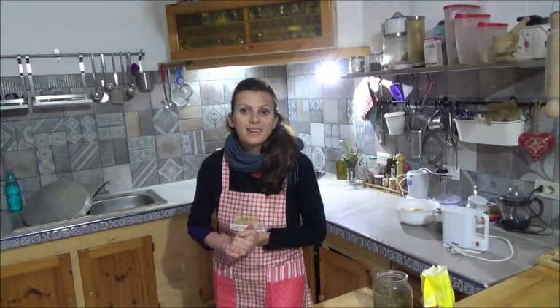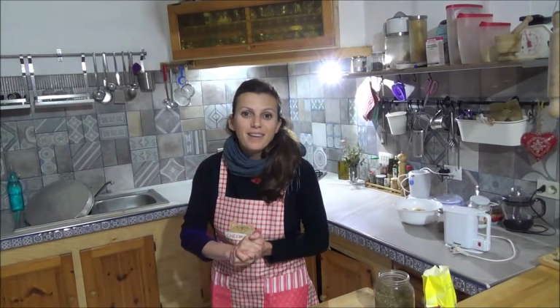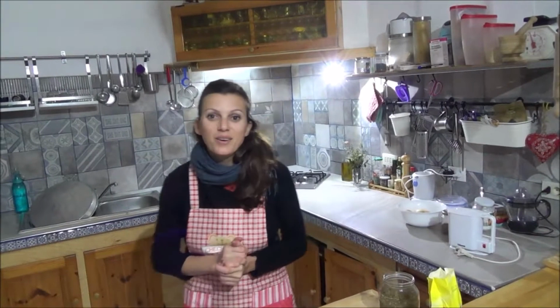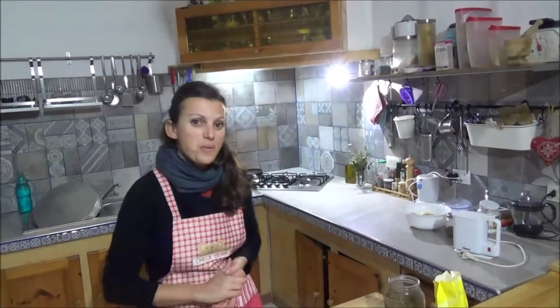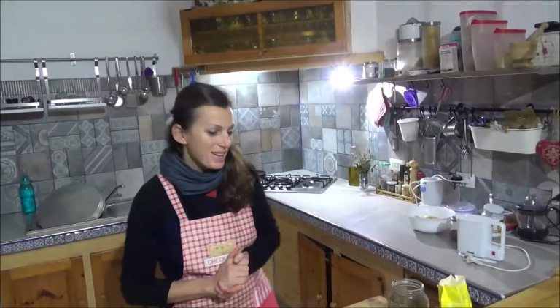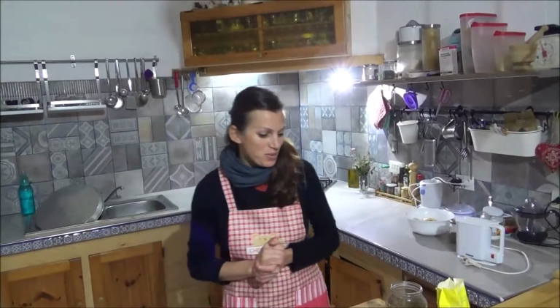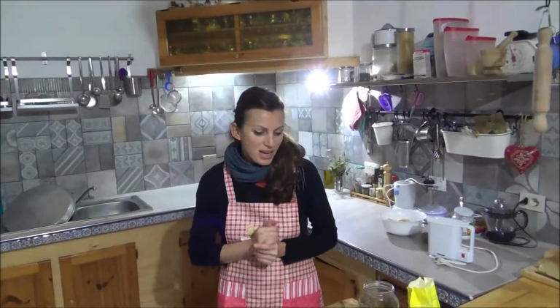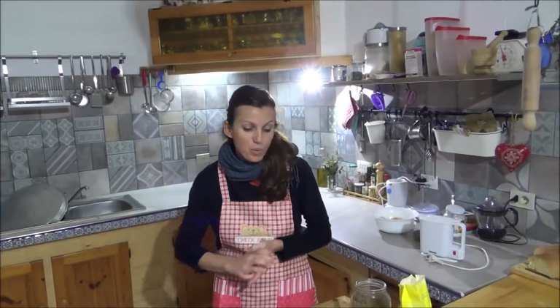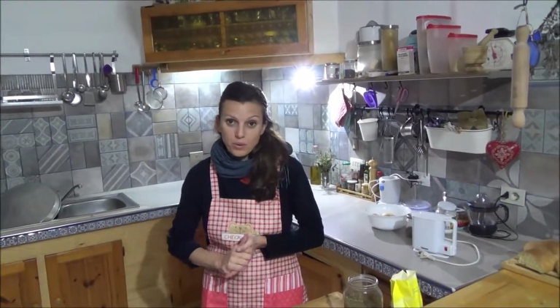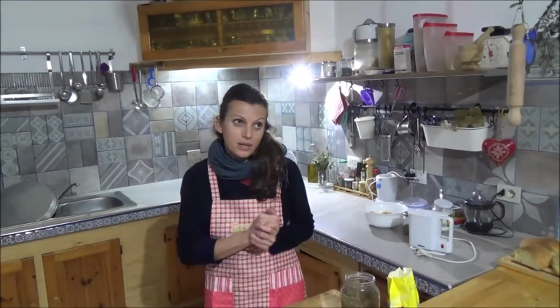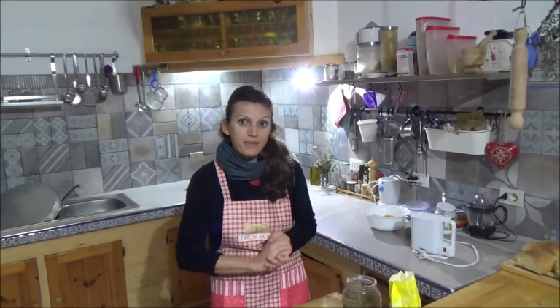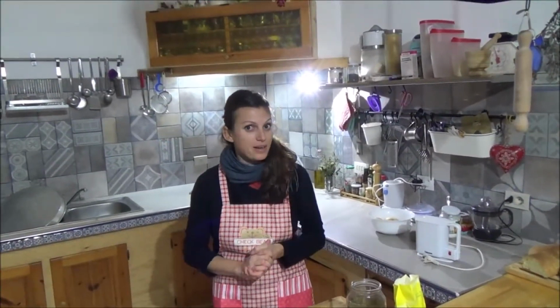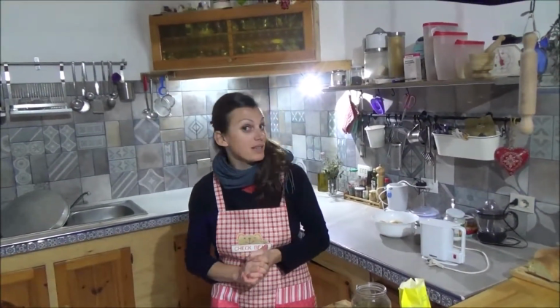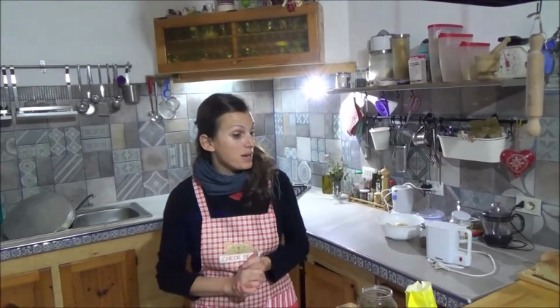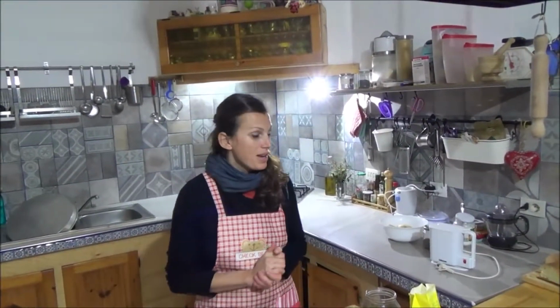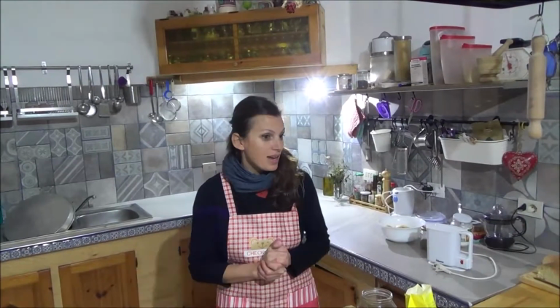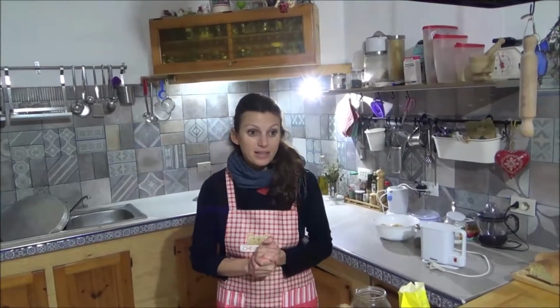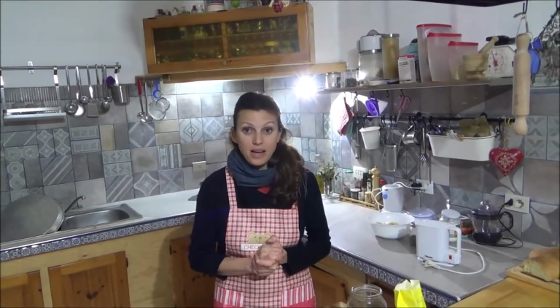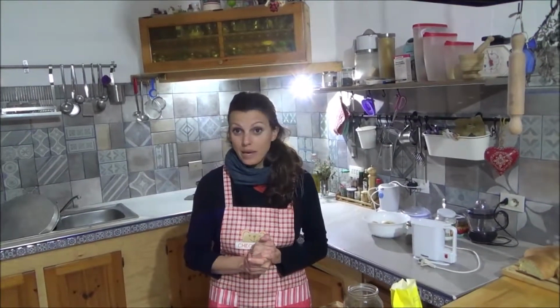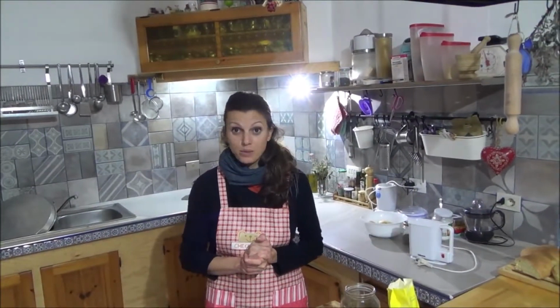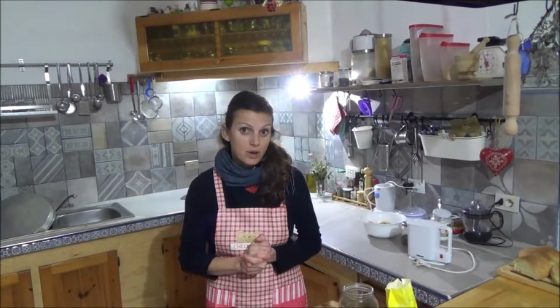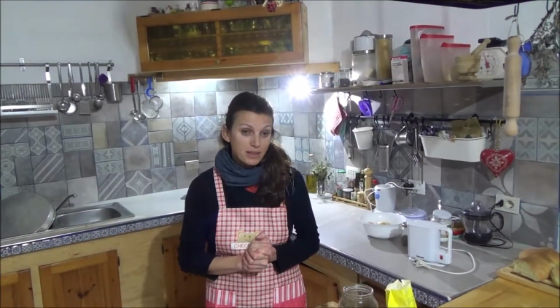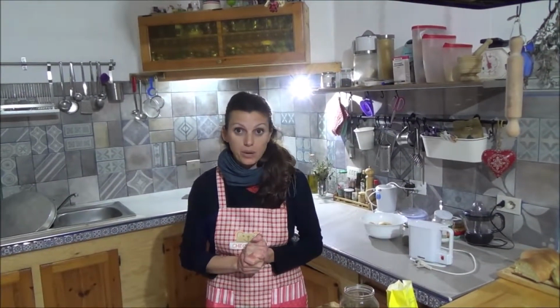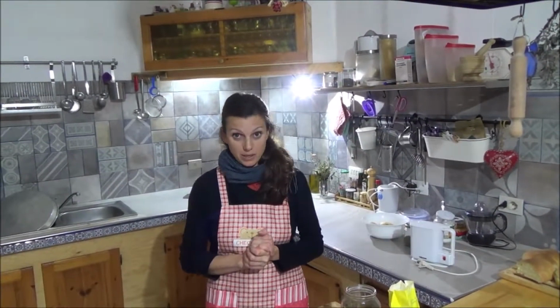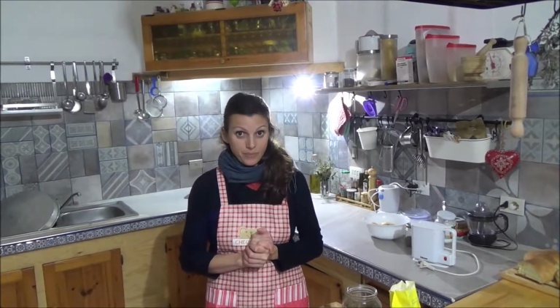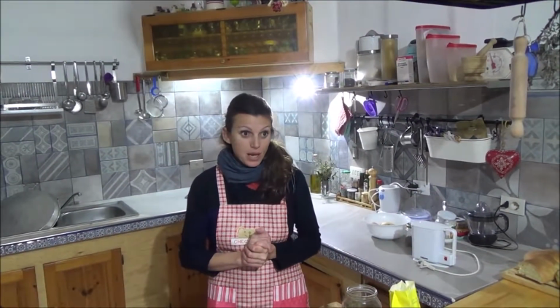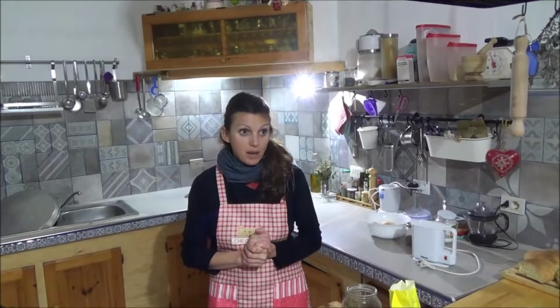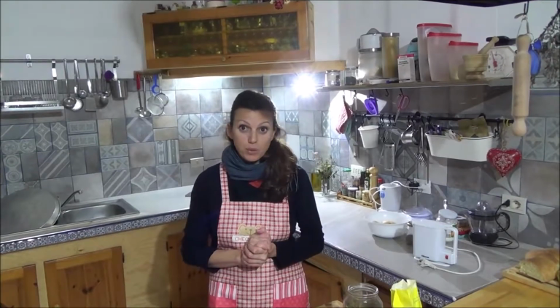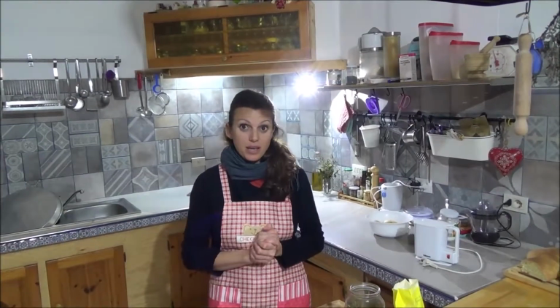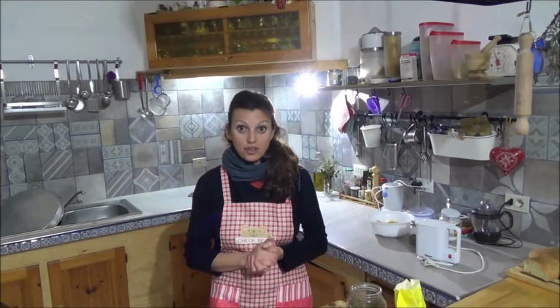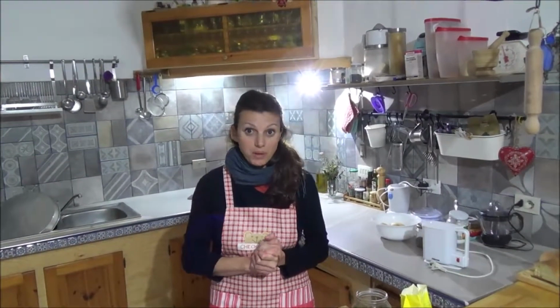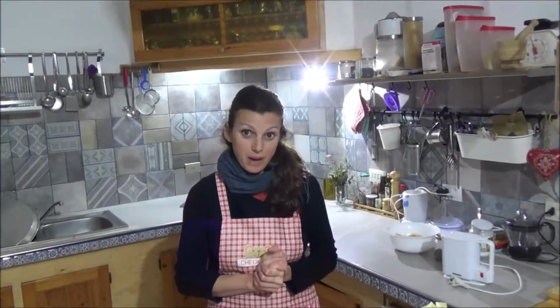Hello everyone! Today I will cook a vegan recipe. This is a zucchini omelette without eggs, but with chickpea flour.